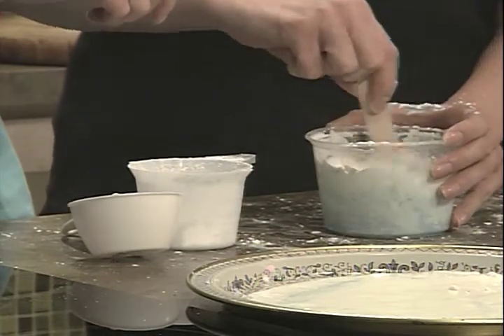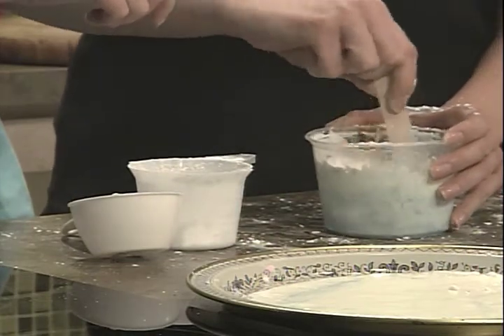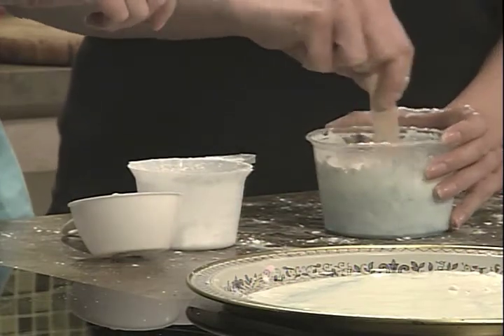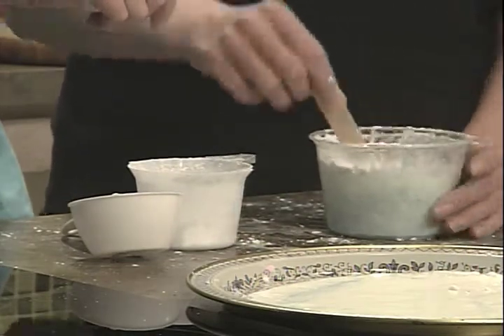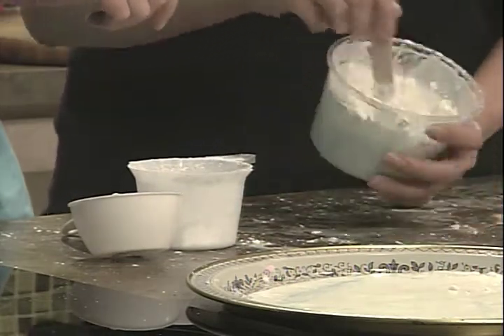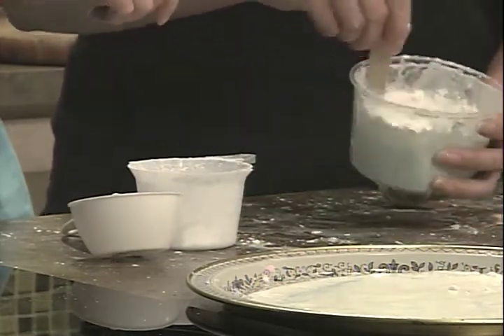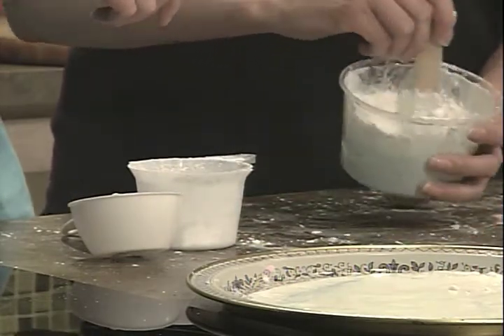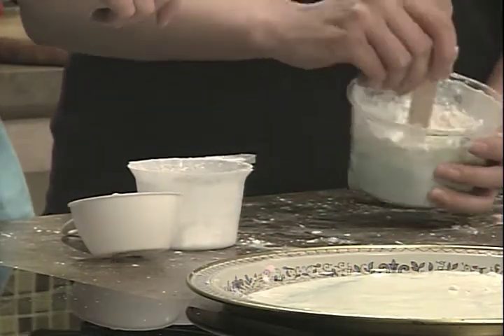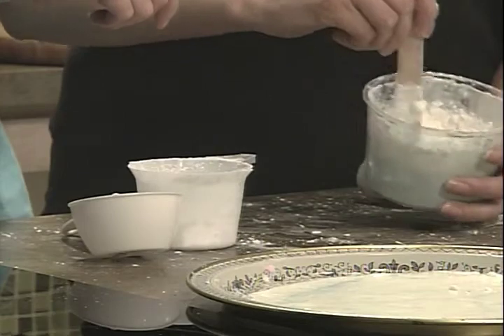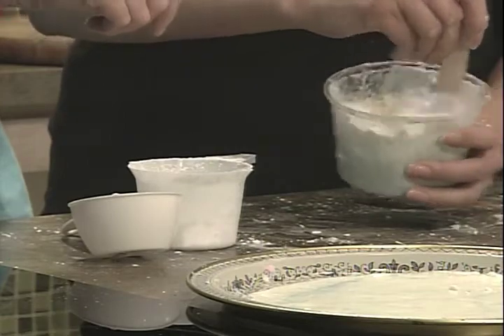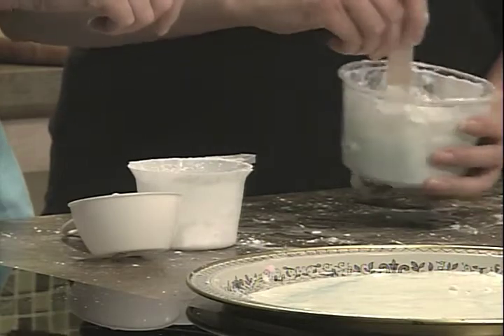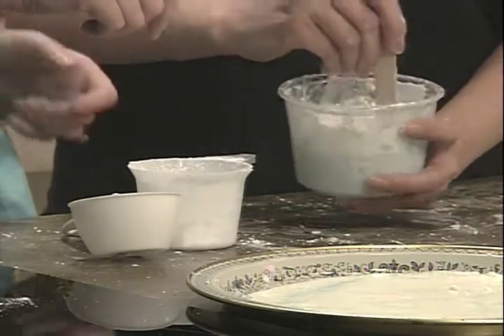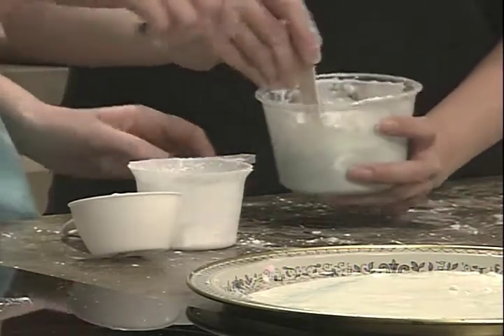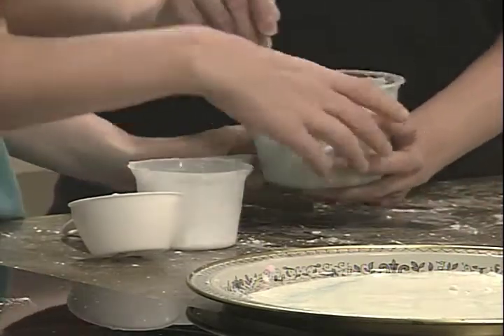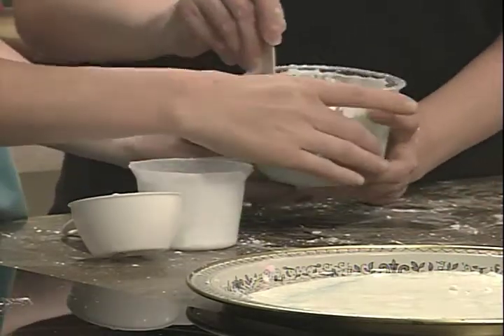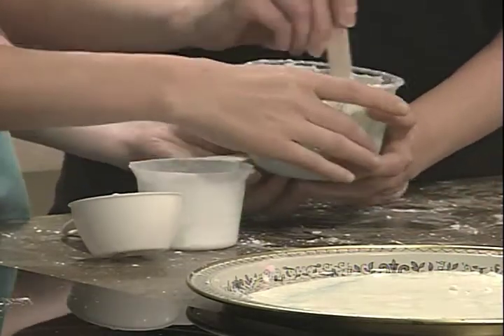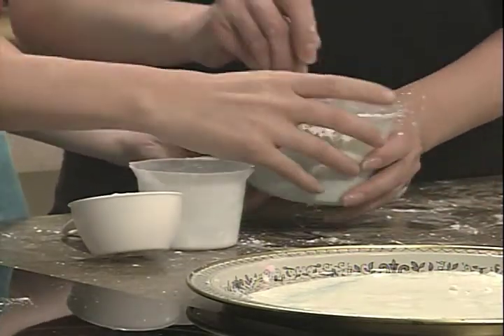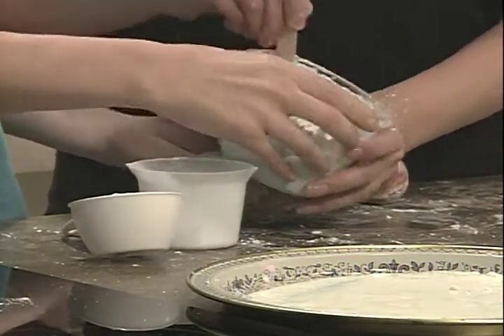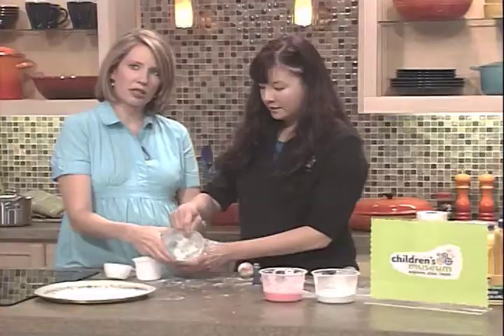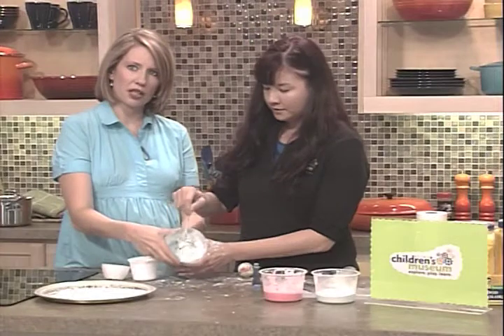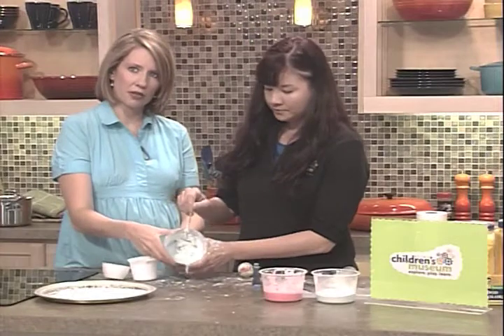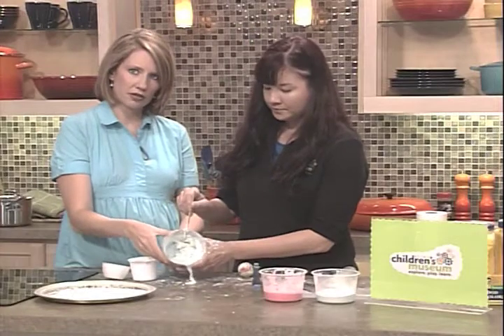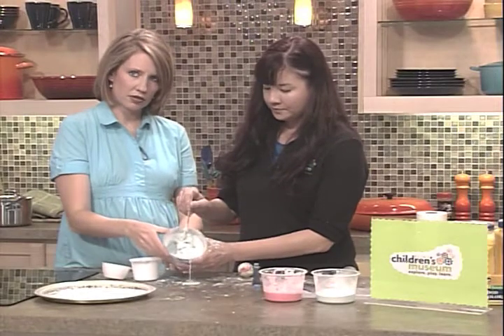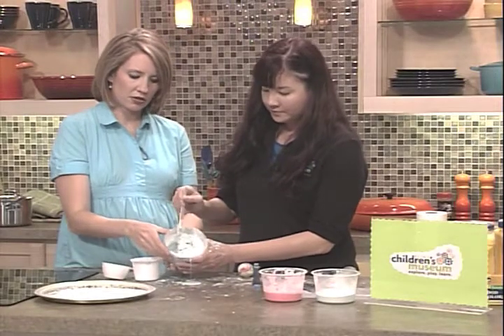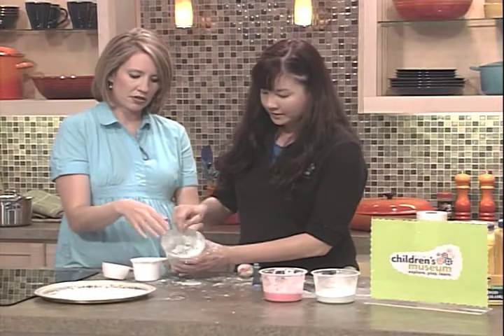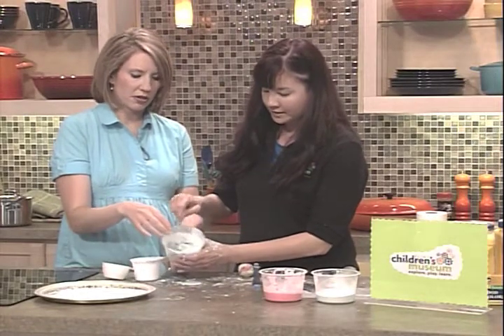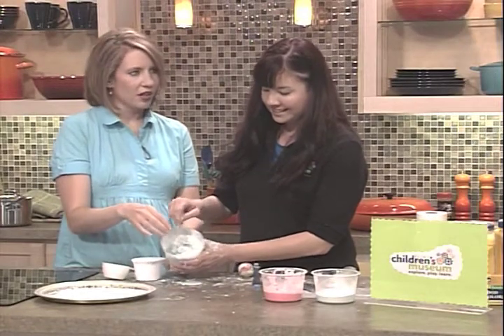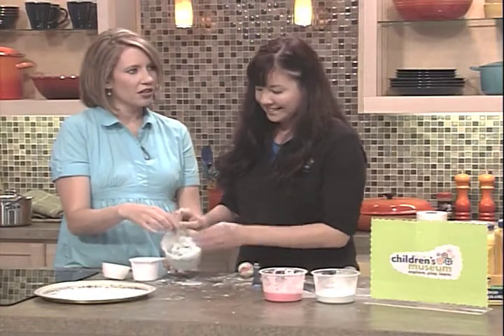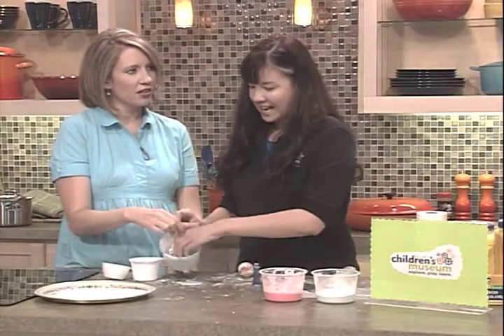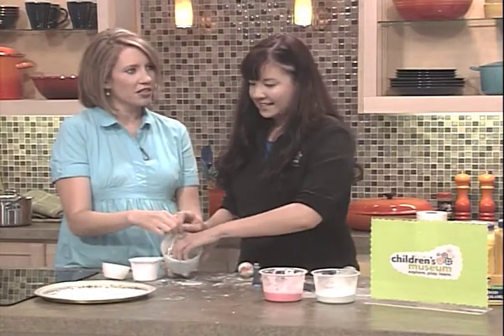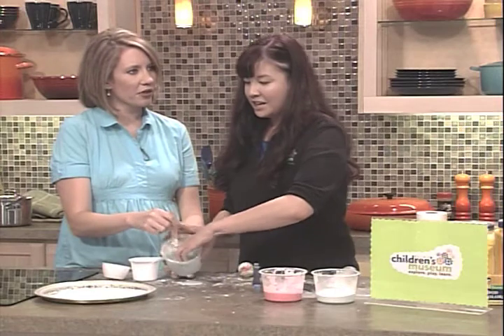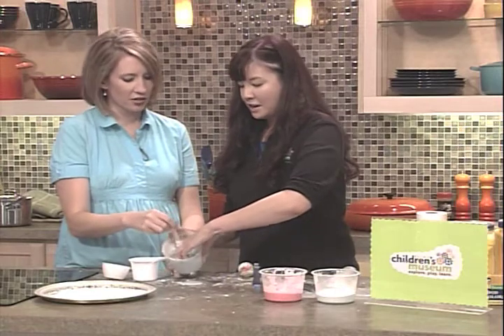Mix that up a little bit, and then we'll dump this in. And then we'll mix that up, and you can see the consistency changing here. It's hardening up, as you saw earlier today. I'm trying to make them see that a little bit better. Oops — a little mess never hurt anyone. It never did.